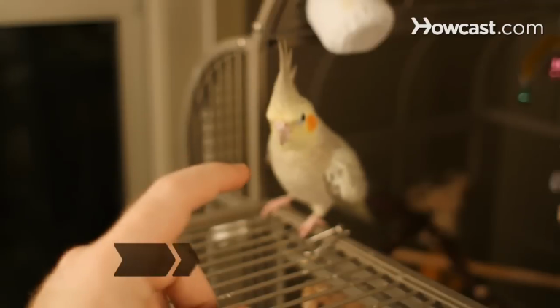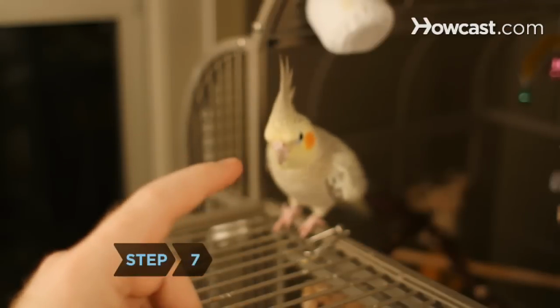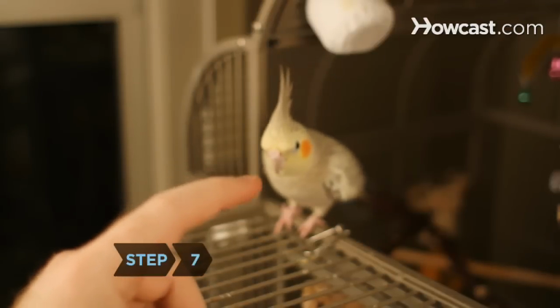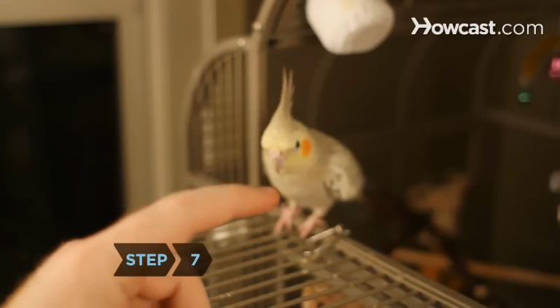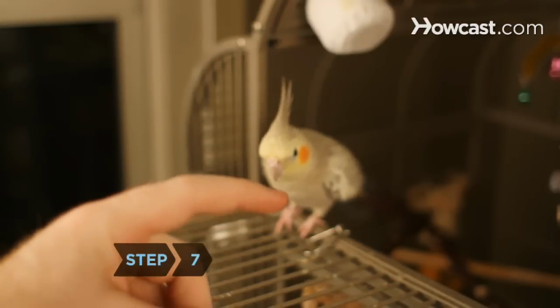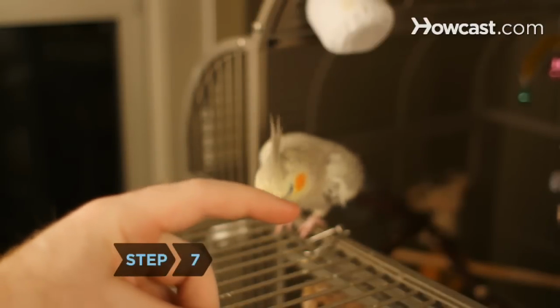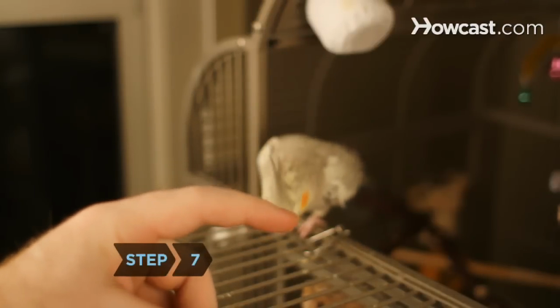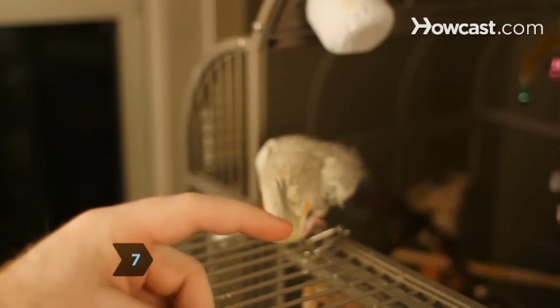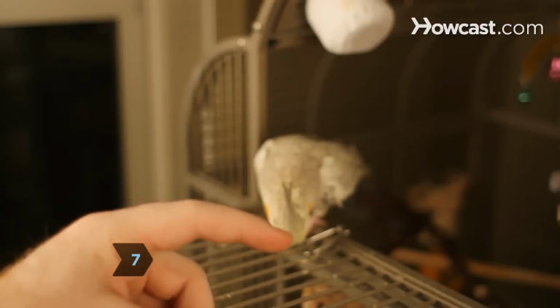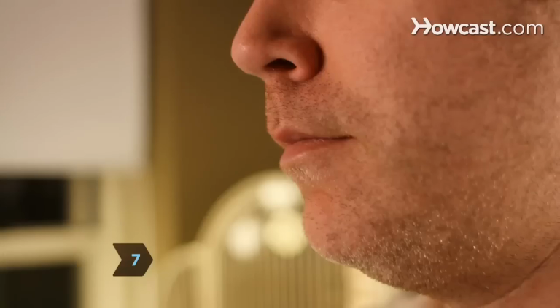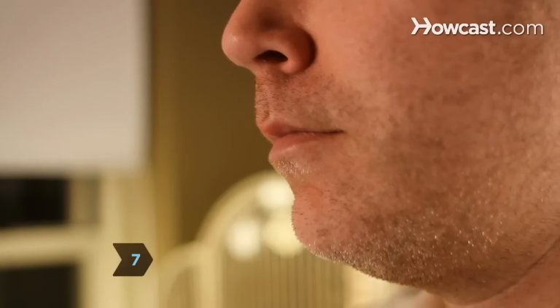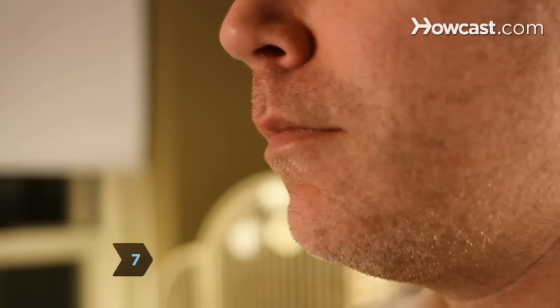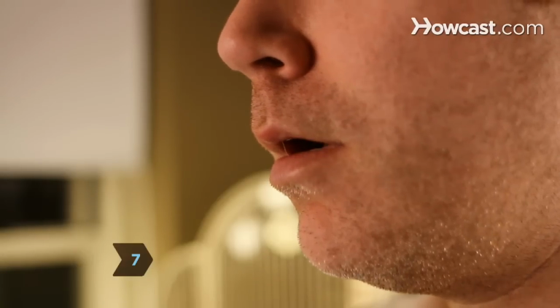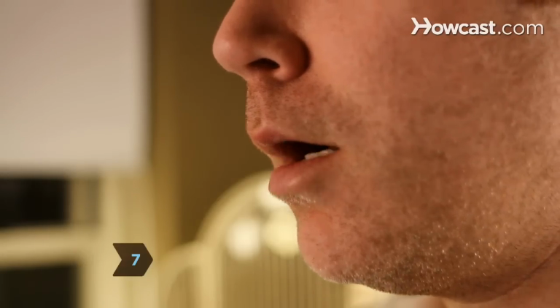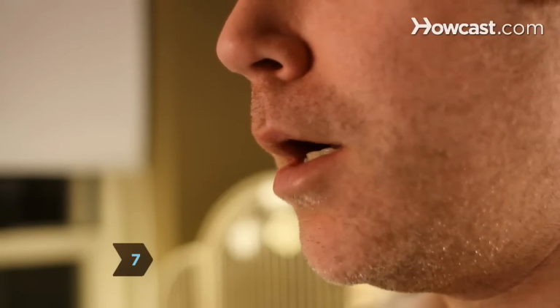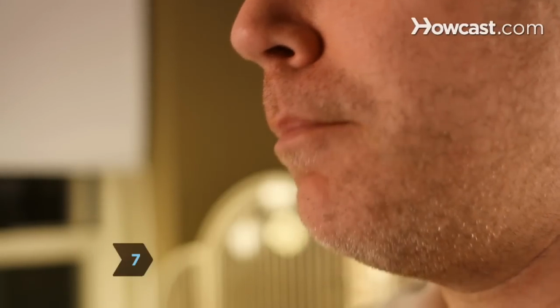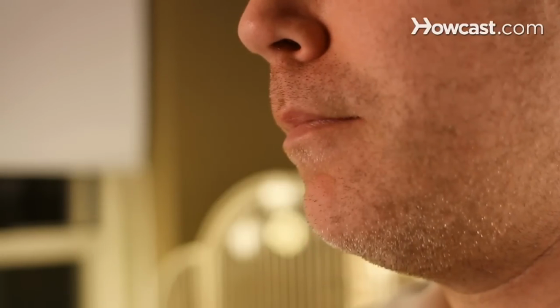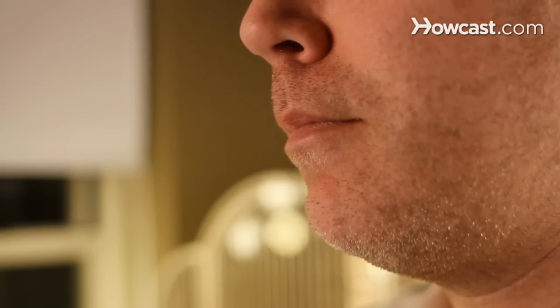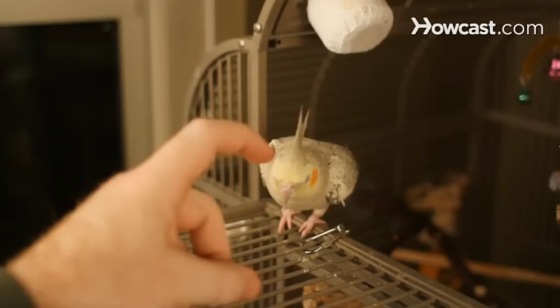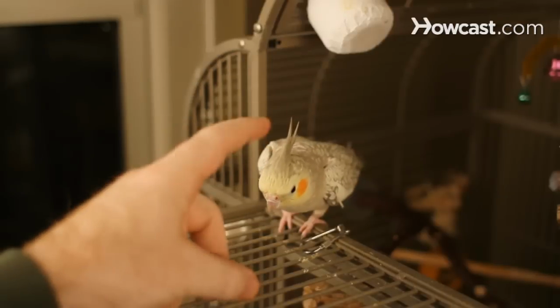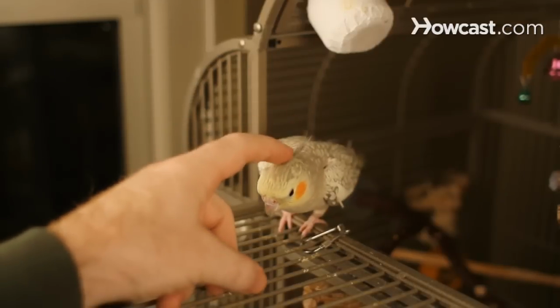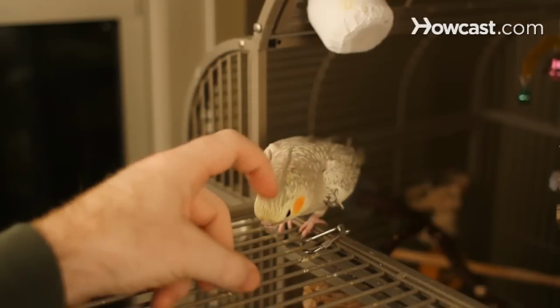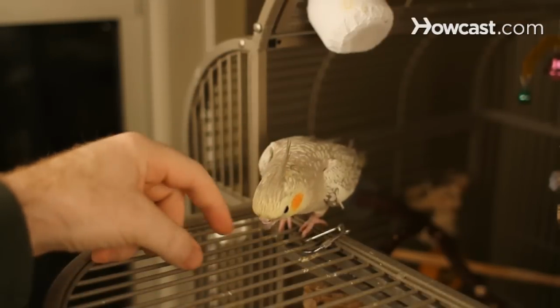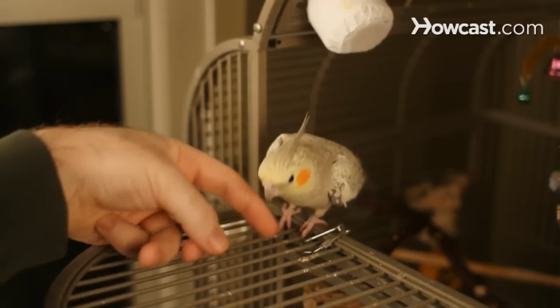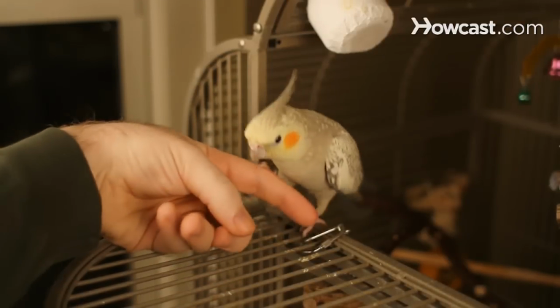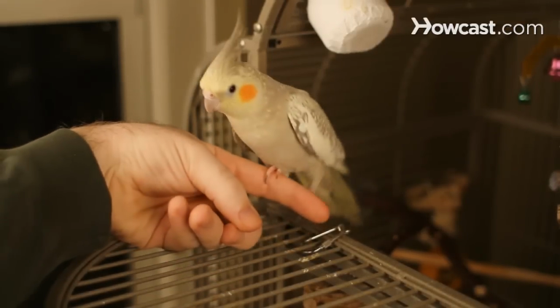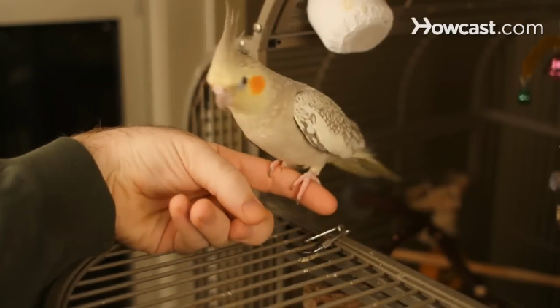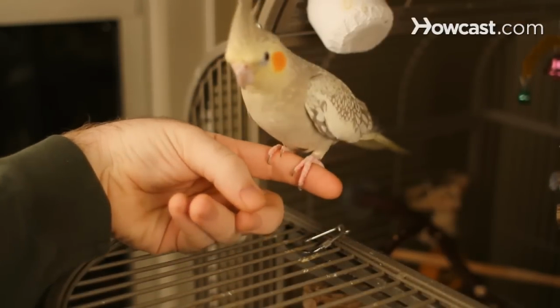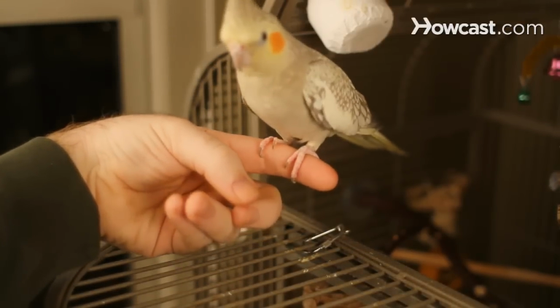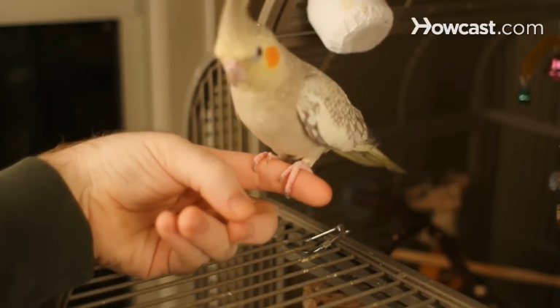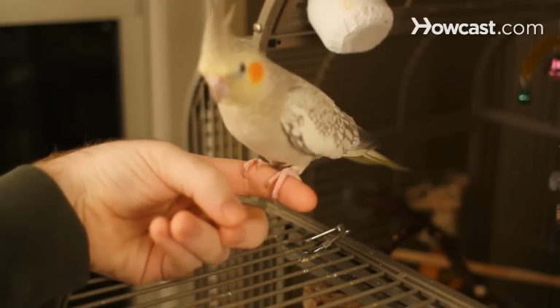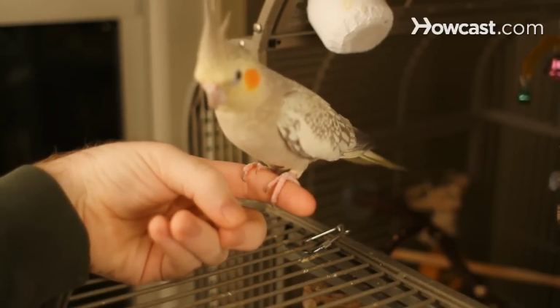Step 7. Moving slowly and smoothly and repeating the "Up up" command, nudge the bird in the chest until he has no choice but to step onto your pointer finger to steady himself.